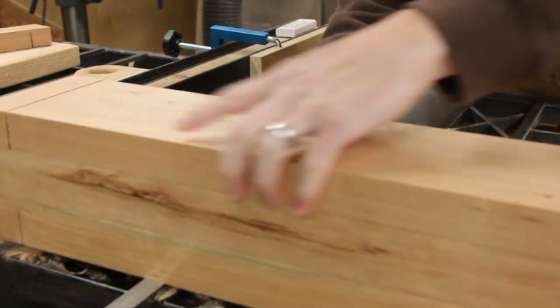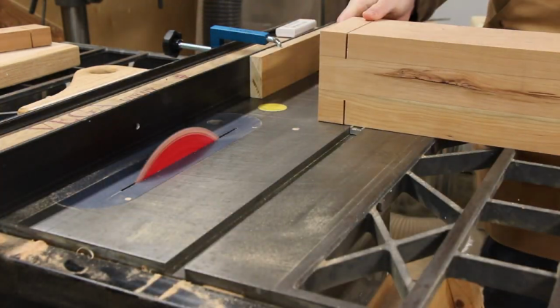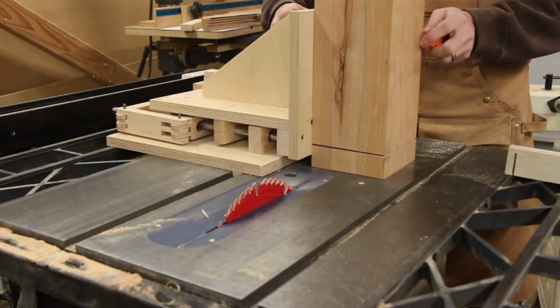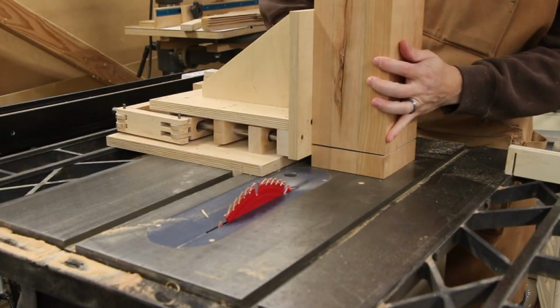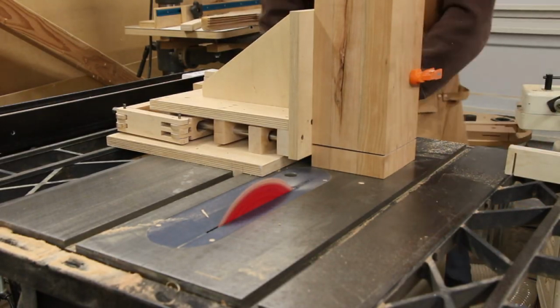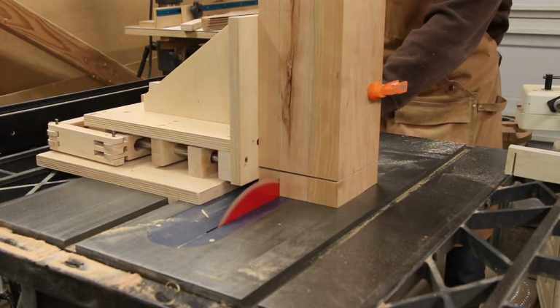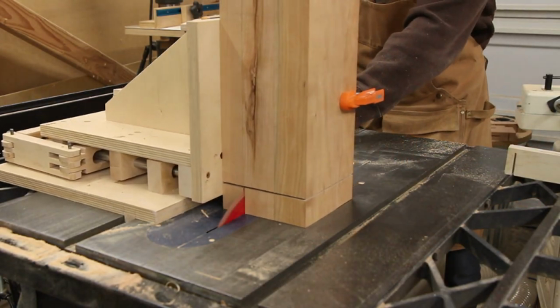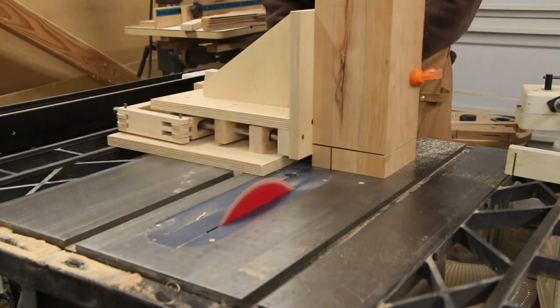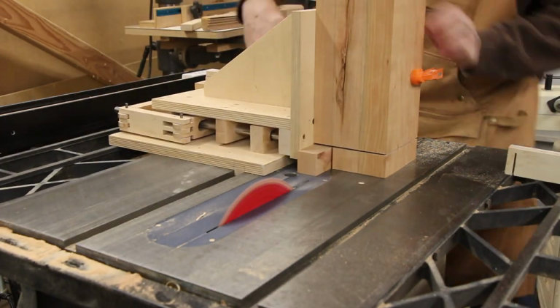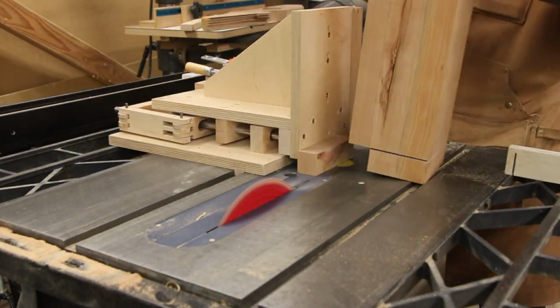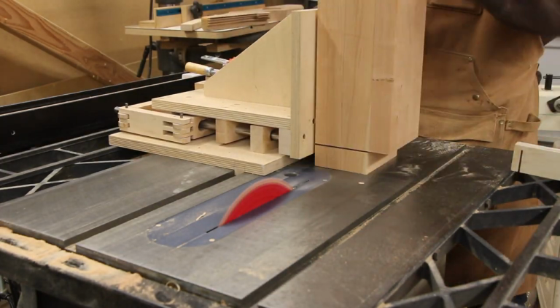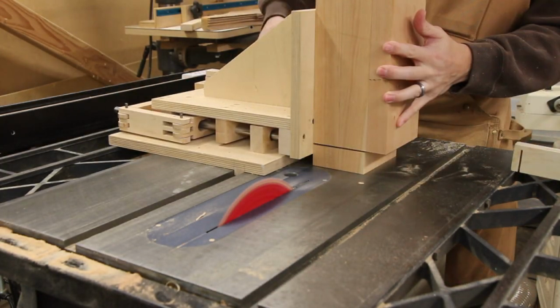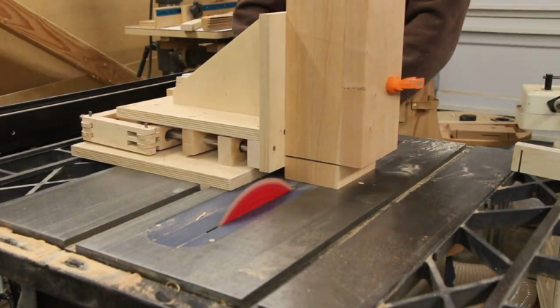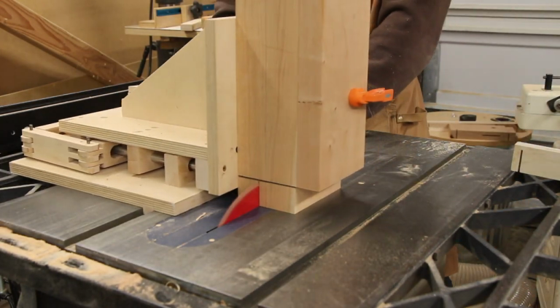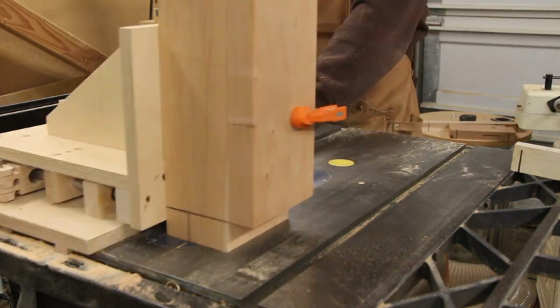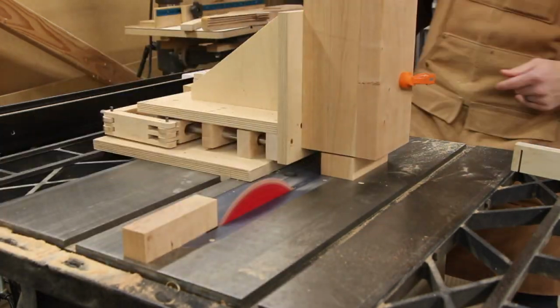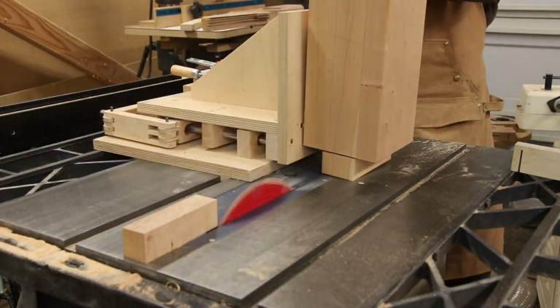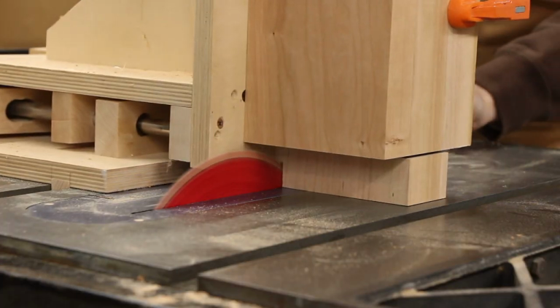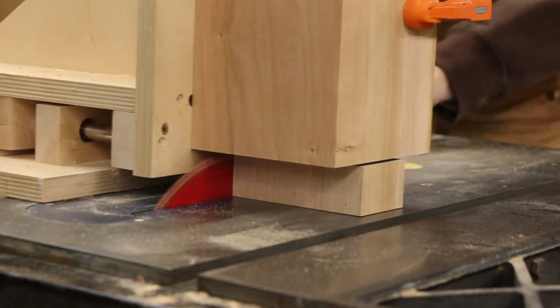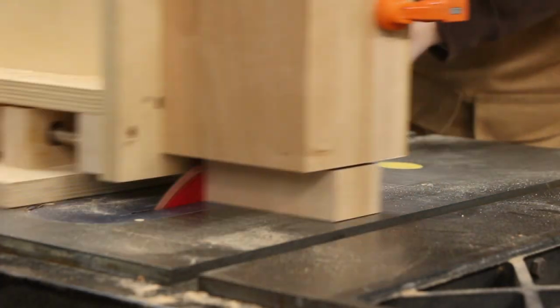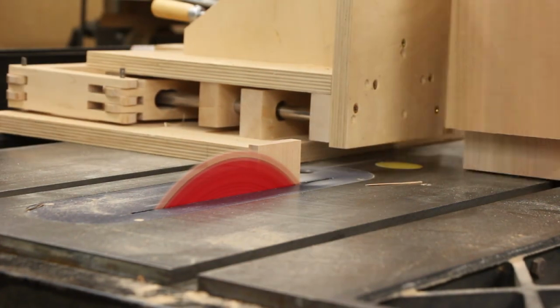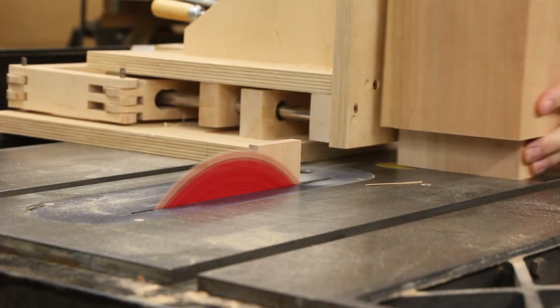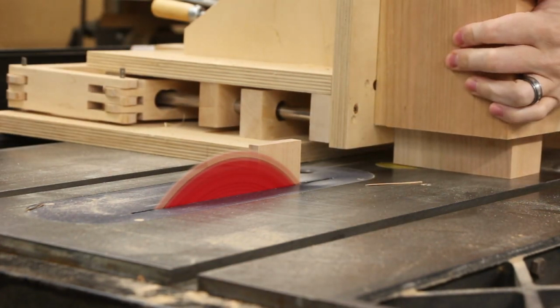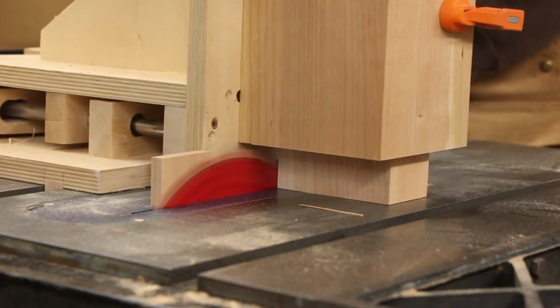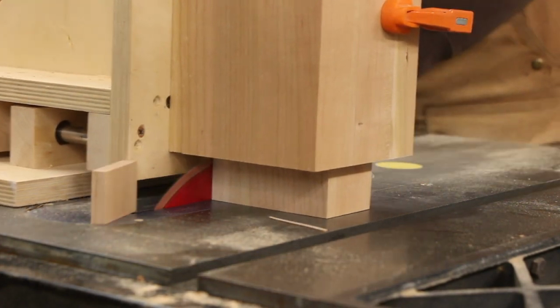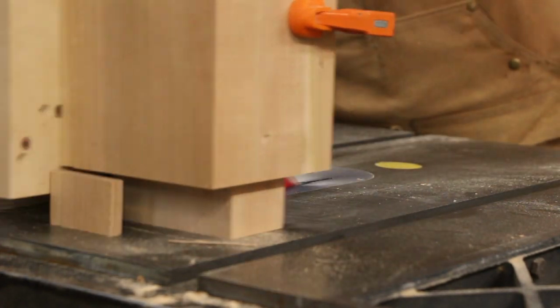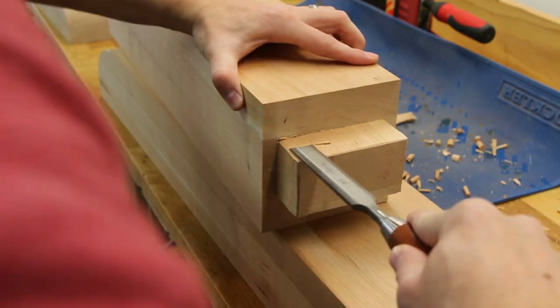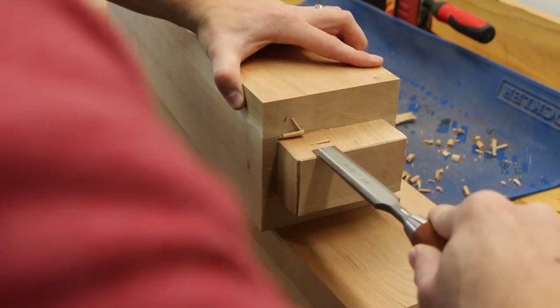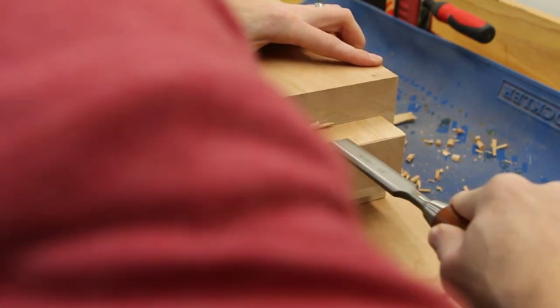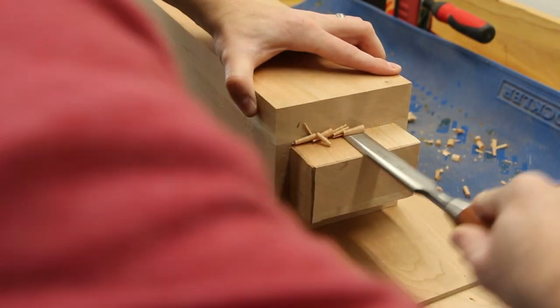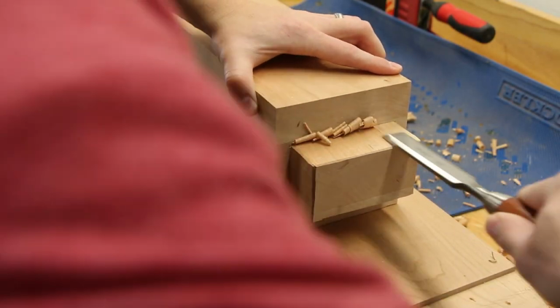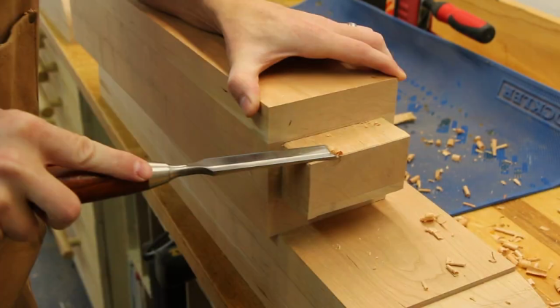Next, using my tenon jig, I cut the big tenons into either end of the posts. These were all smoothed out and sized by hand with a chisel.